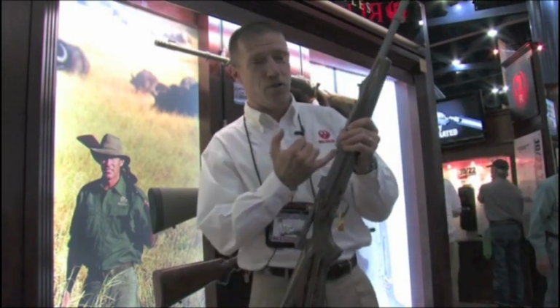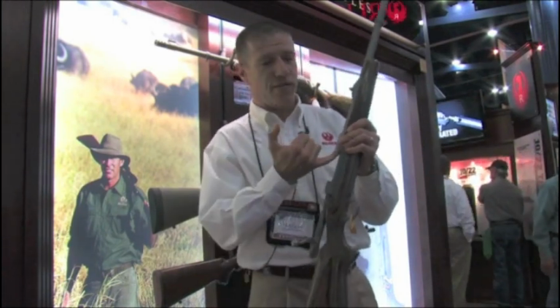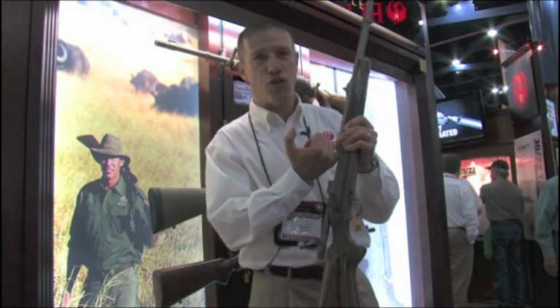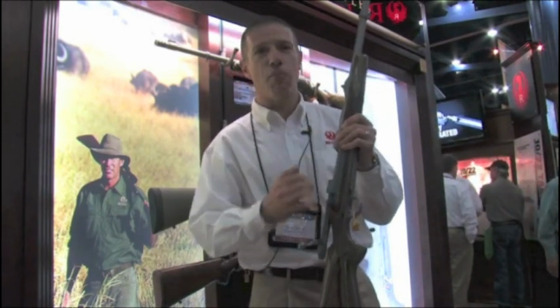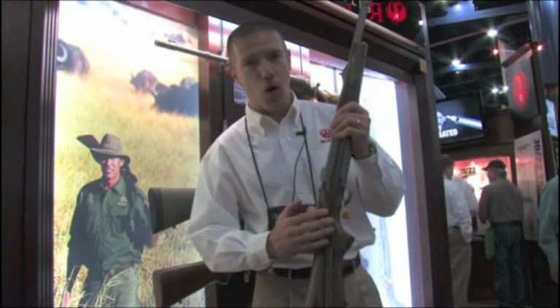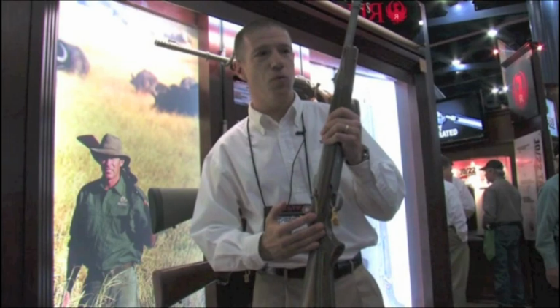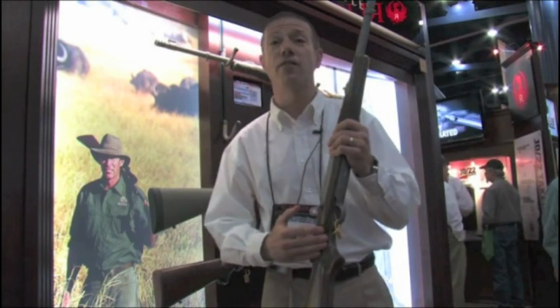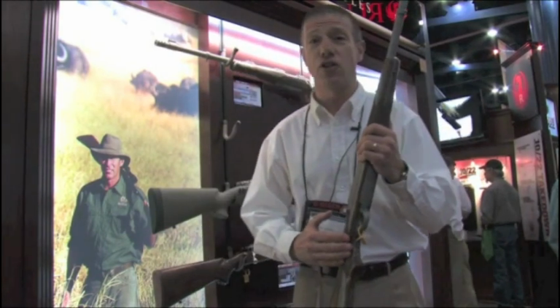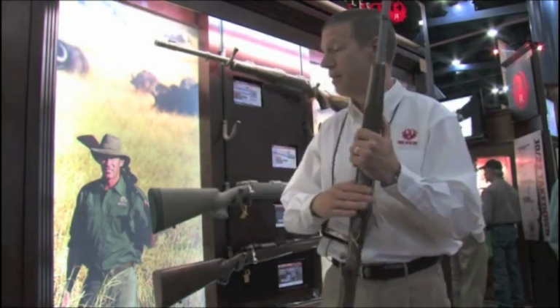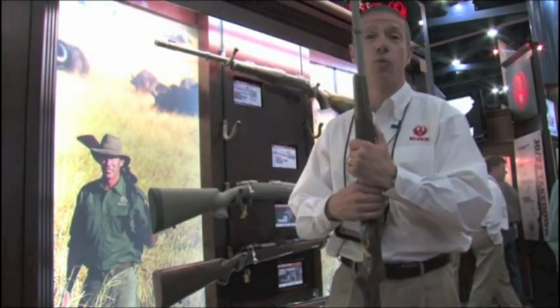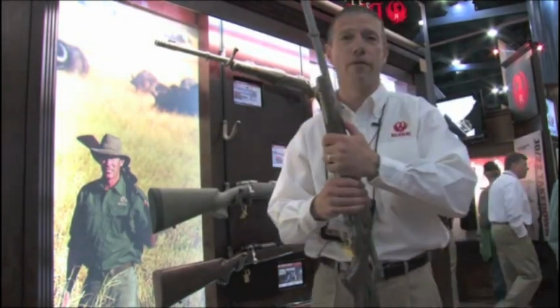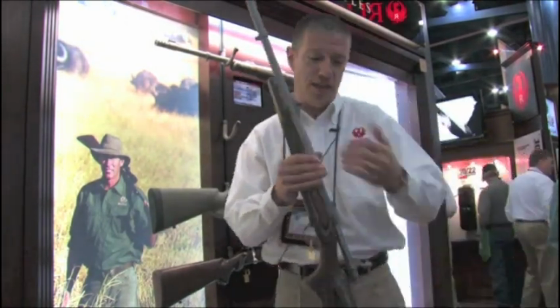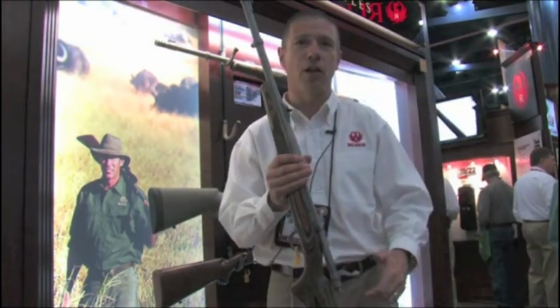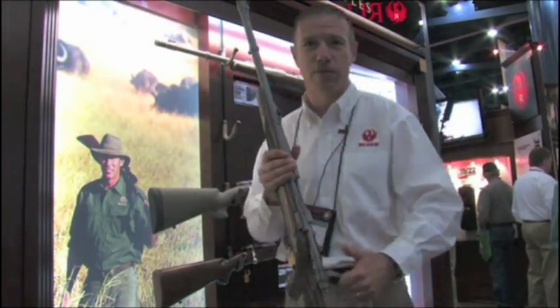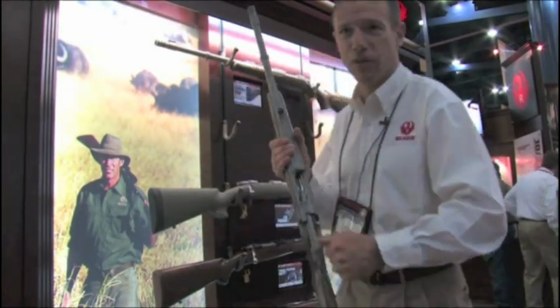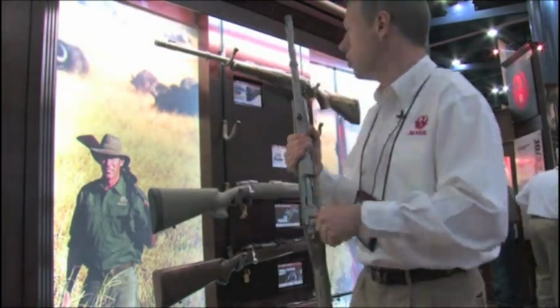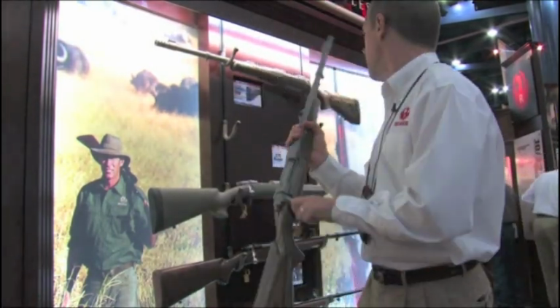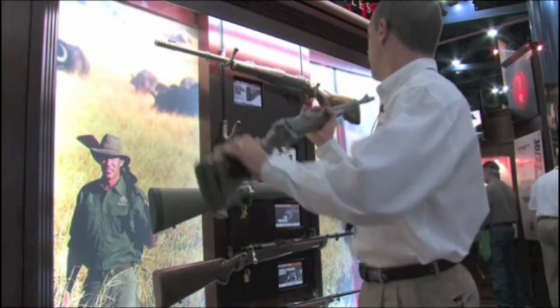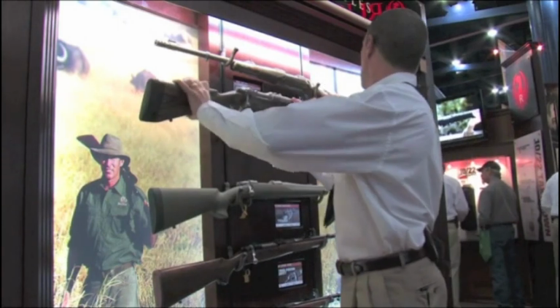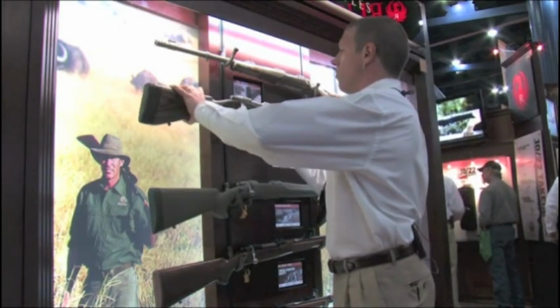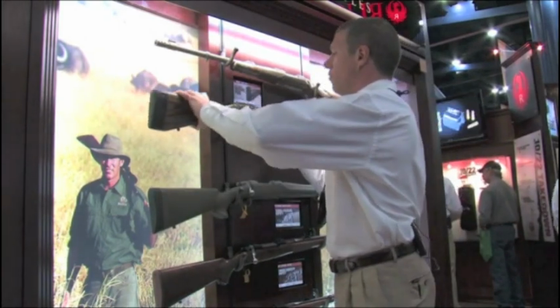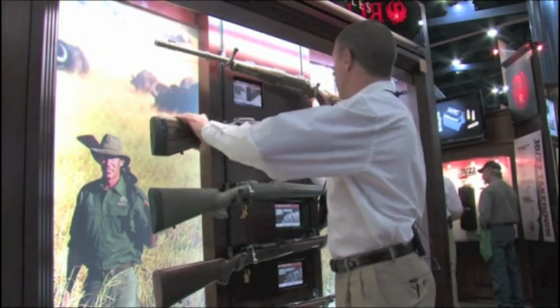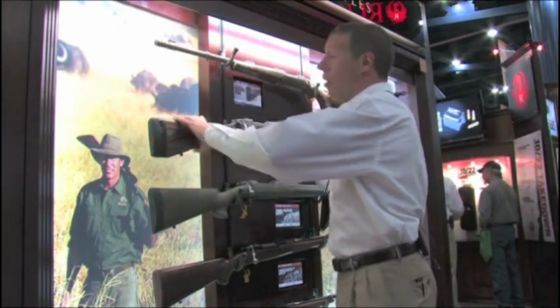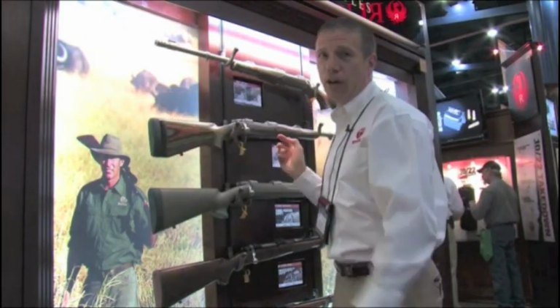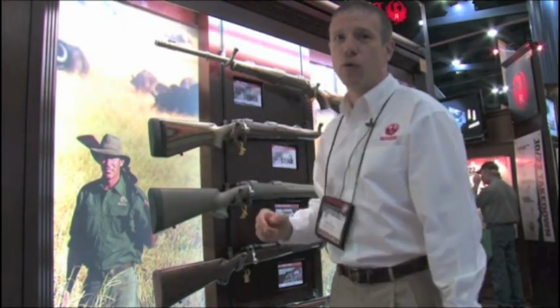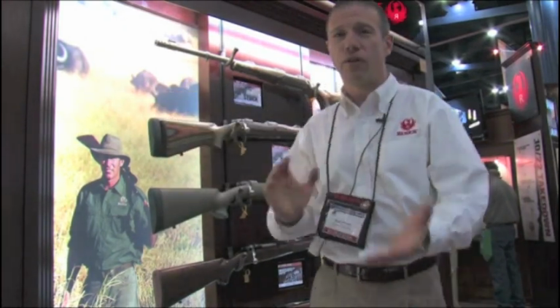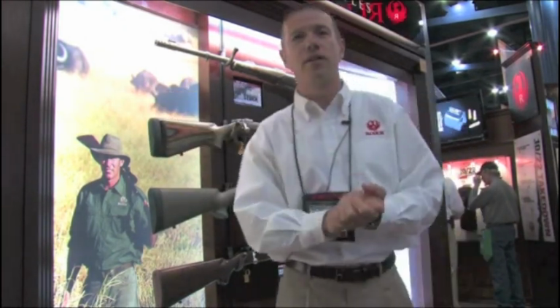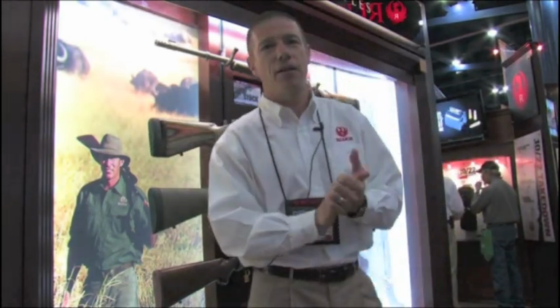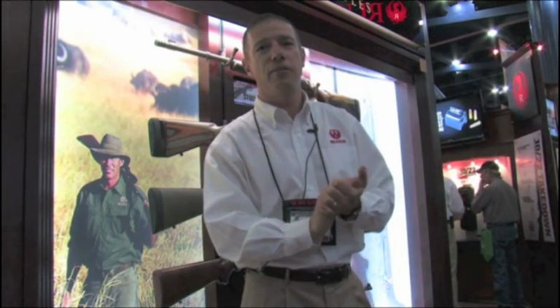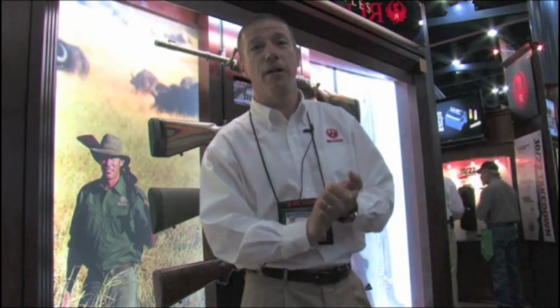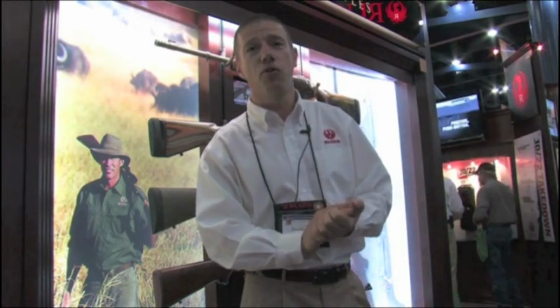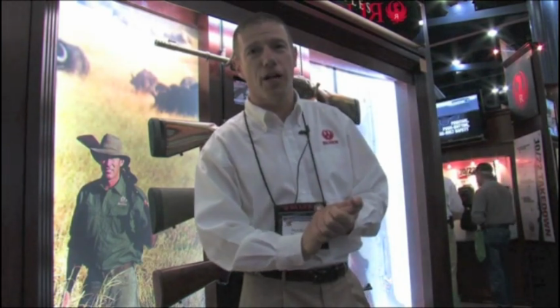This is the gun that you want to bring along when you're hunting or fishing in areas where there are things with teeth and claws that might want to eat you. For these great guns and all the great guns from Ruger, you can find more details at www.Ruger.com.